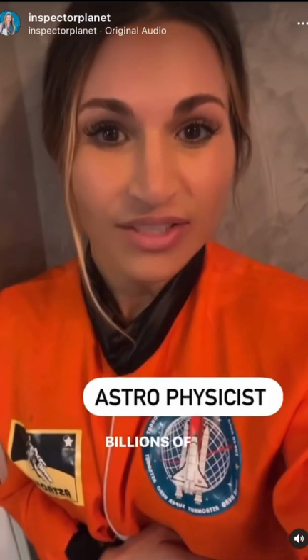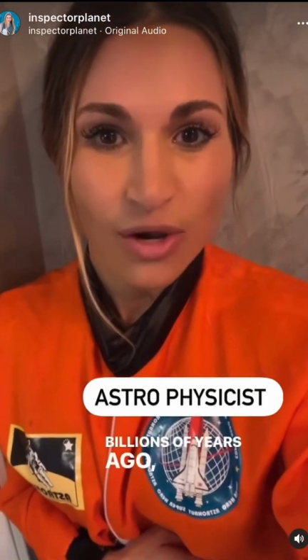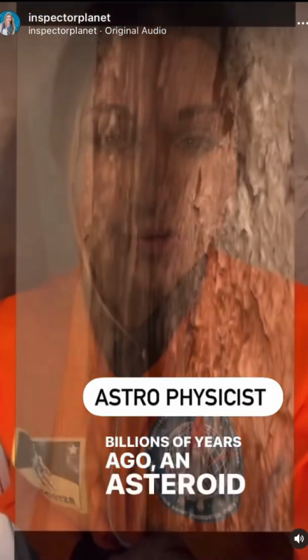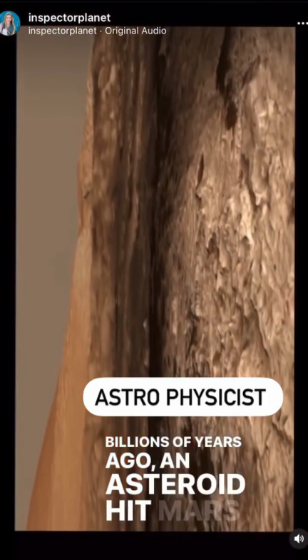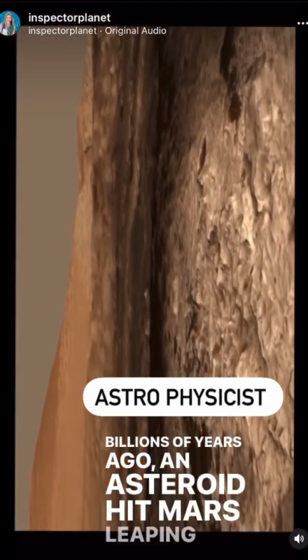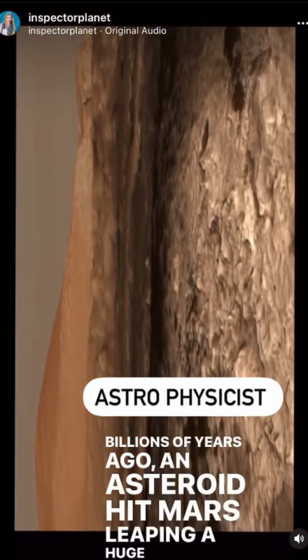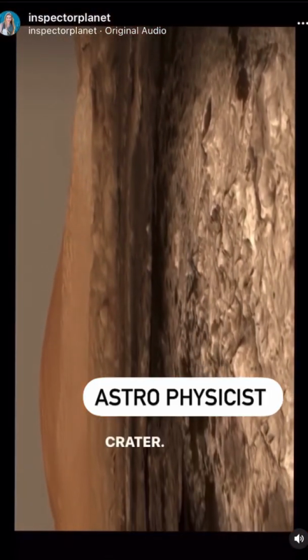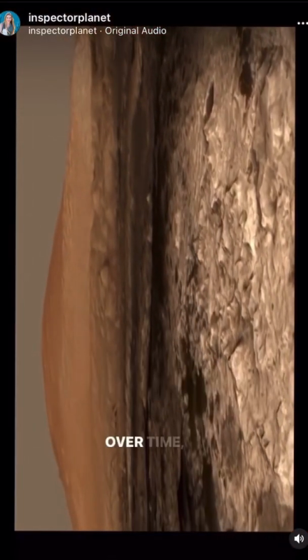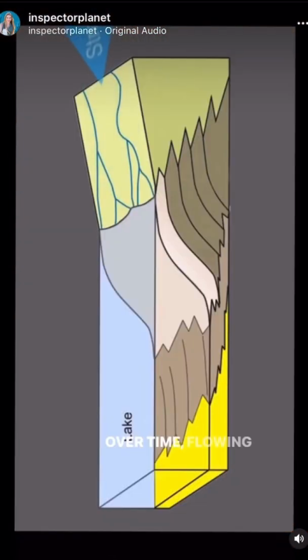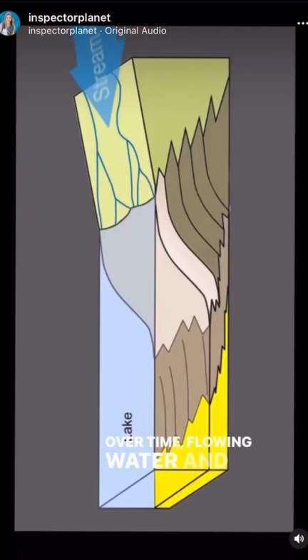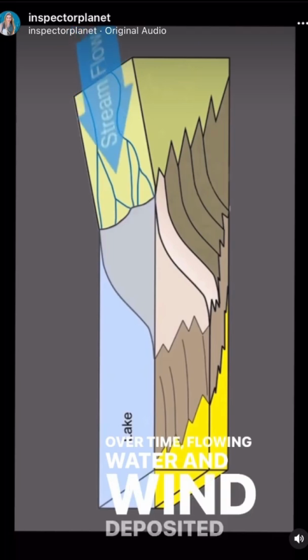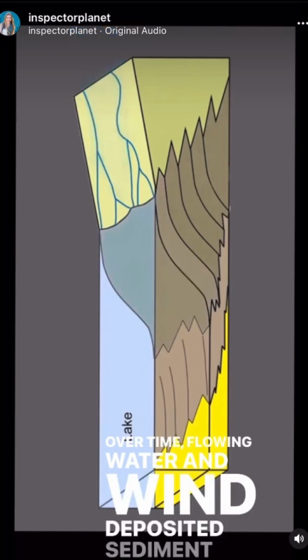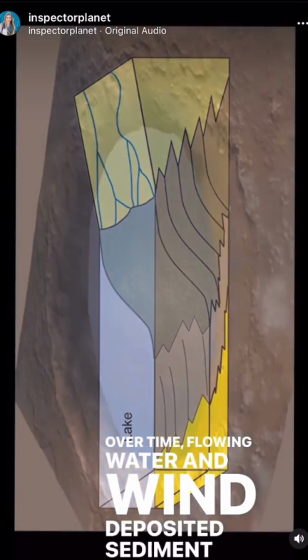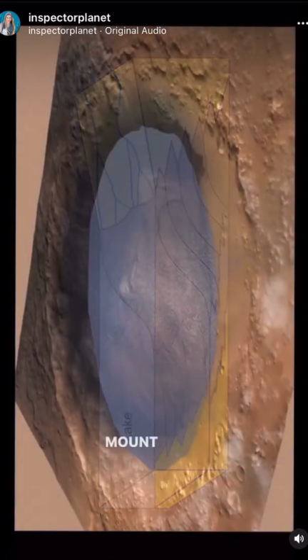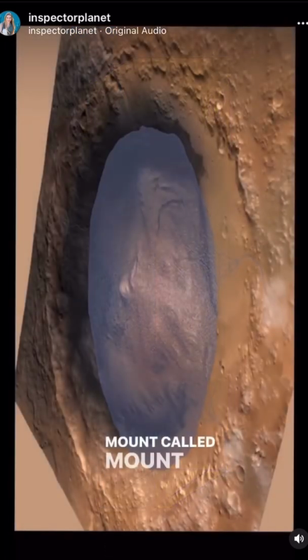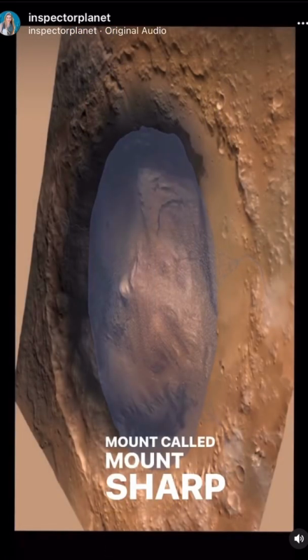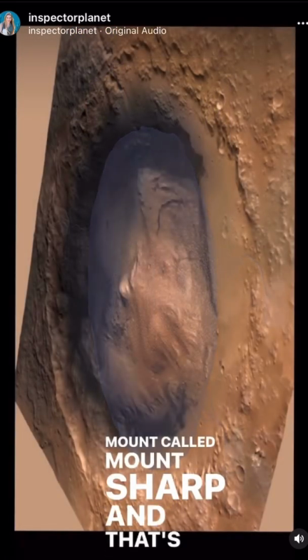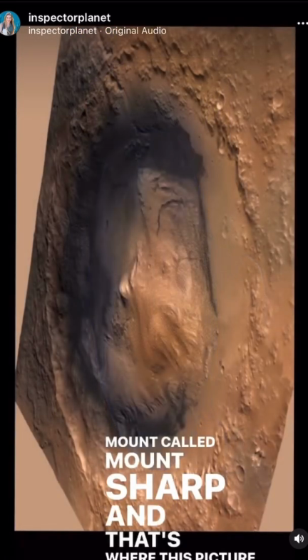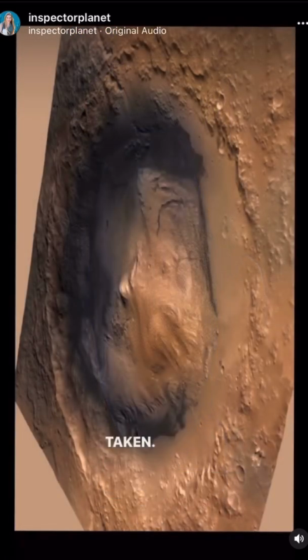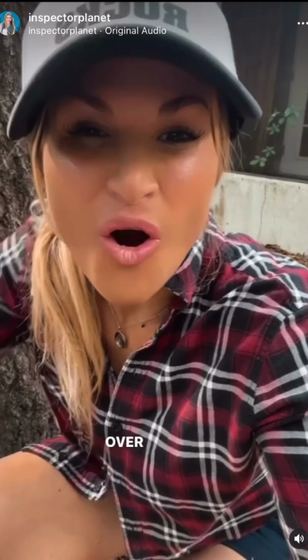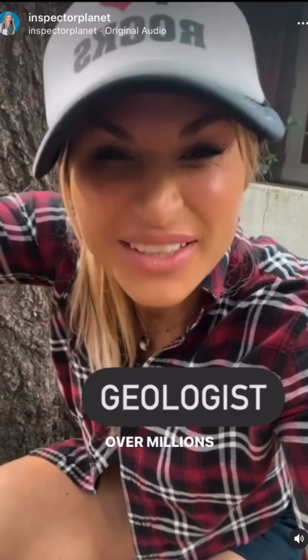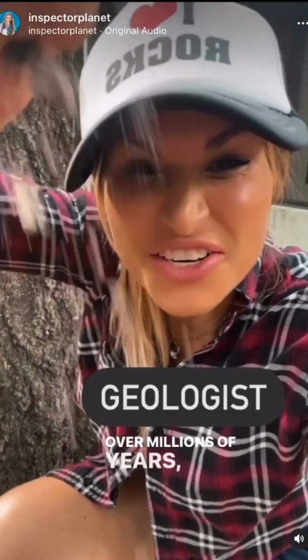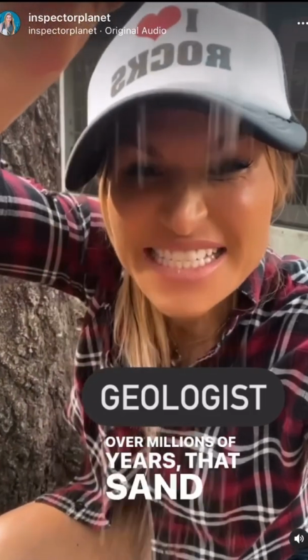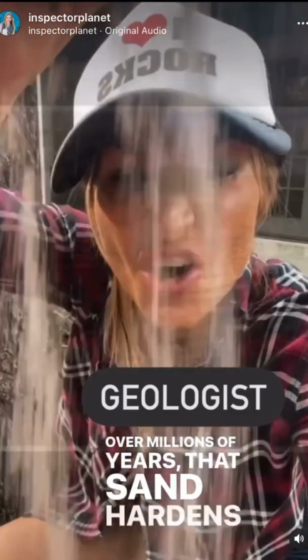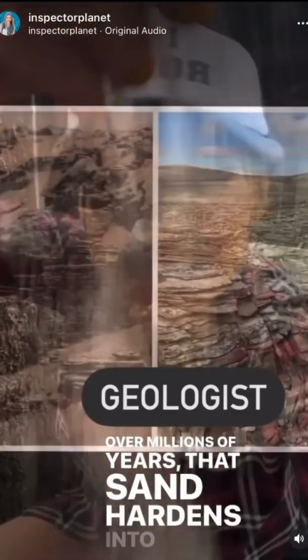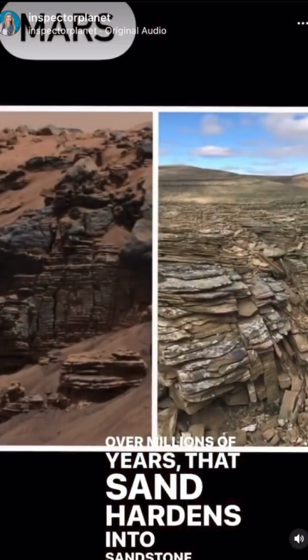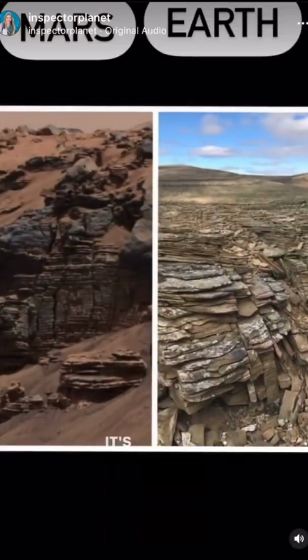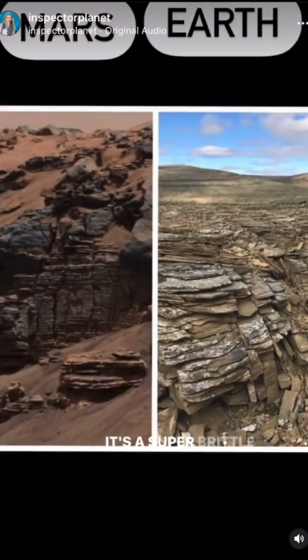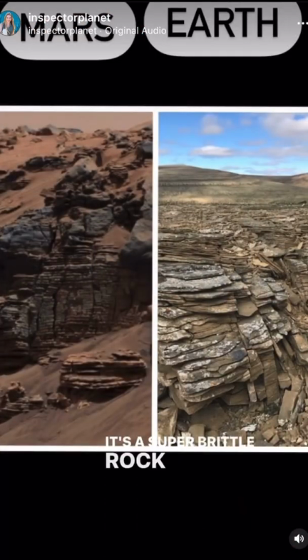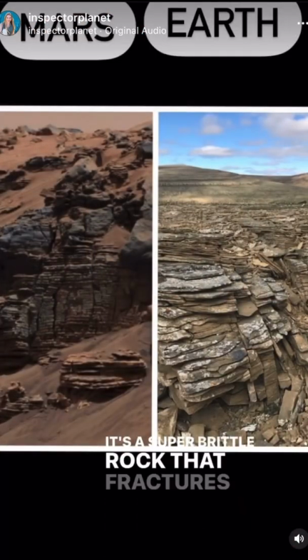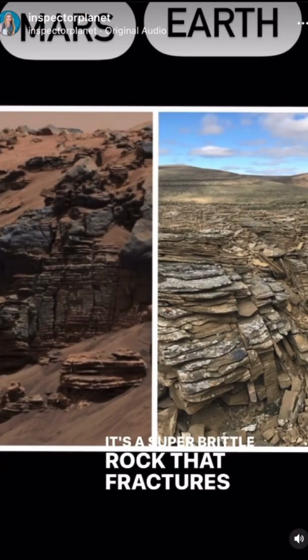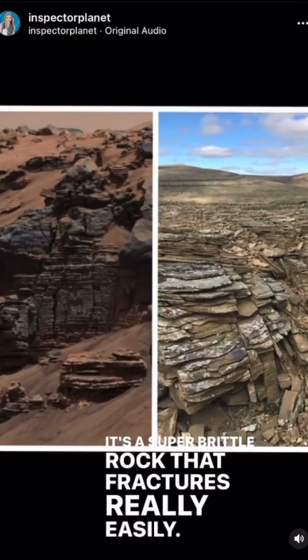Billions of years ago, an asteroid hit Mars, leaving a huge crater. Over time, flowing water and wind deposited sediment into a mount called Mount Sharp, and that's where this picture was taken. Over millions of years, that sand hardens into sandstone — a super brittle rock that fractures really easily.